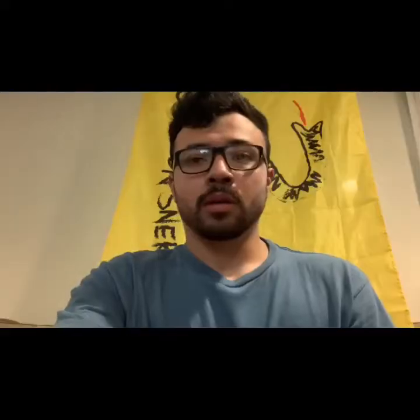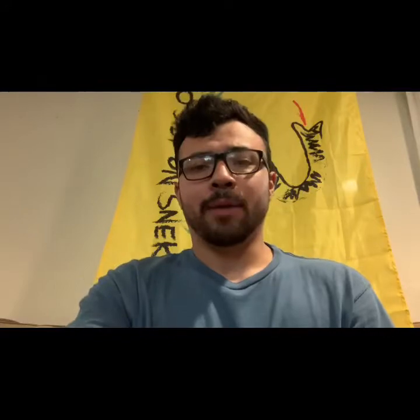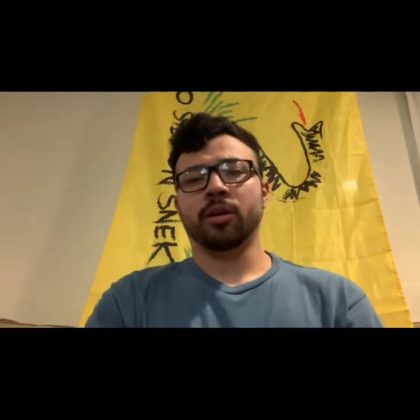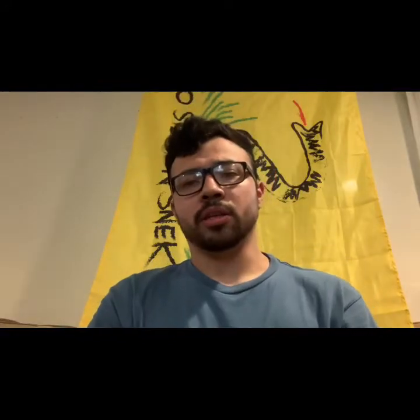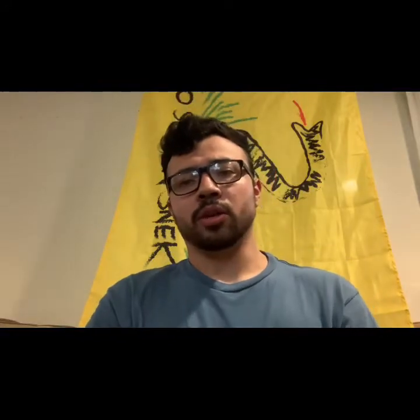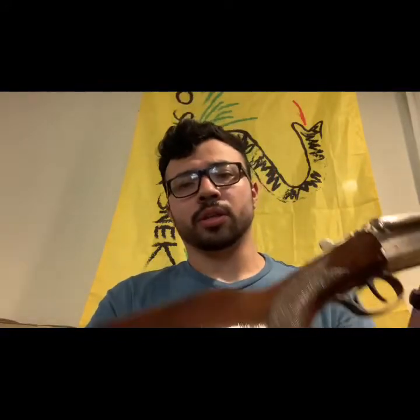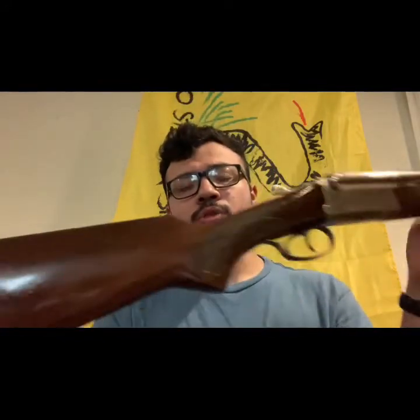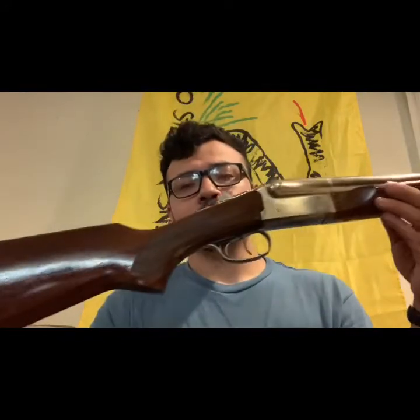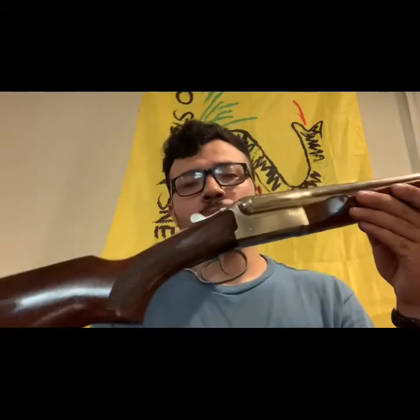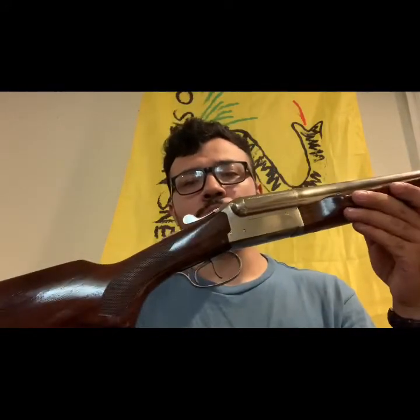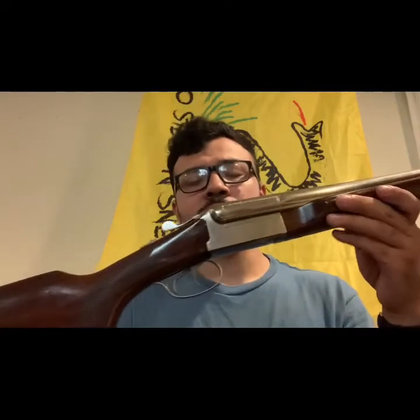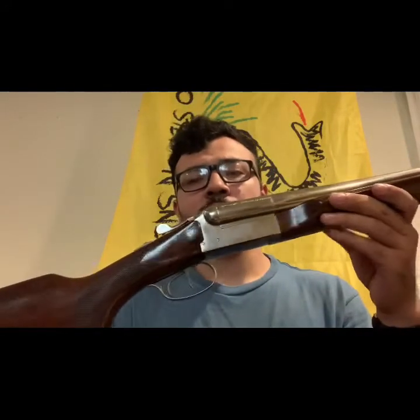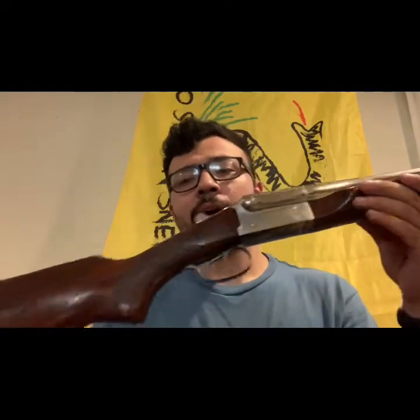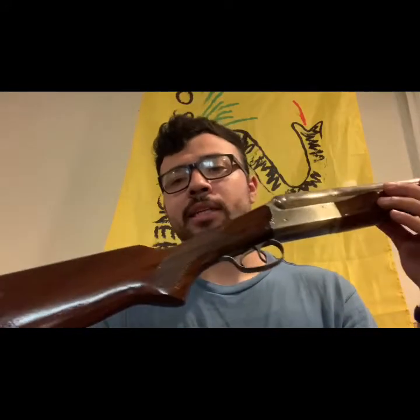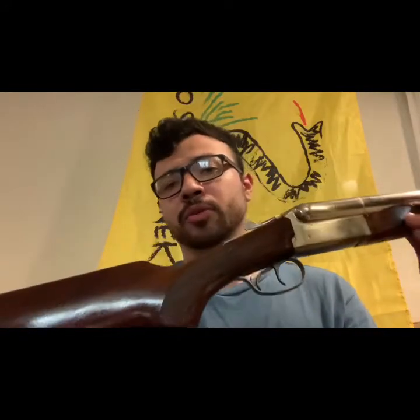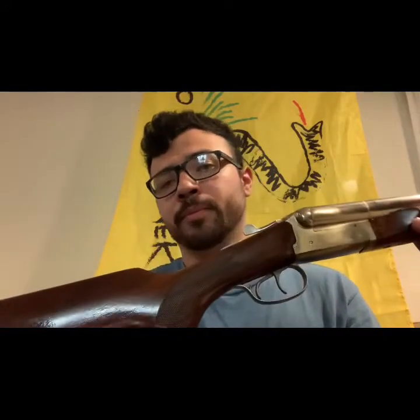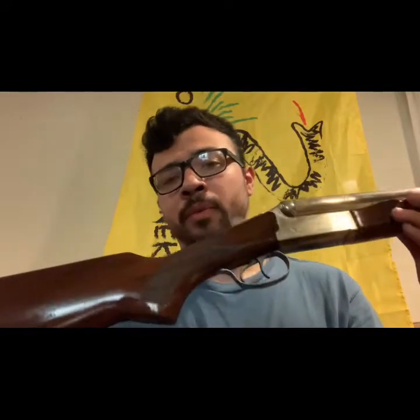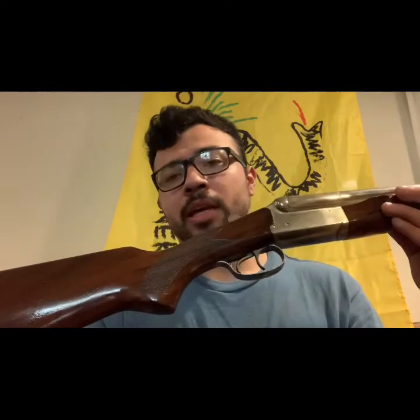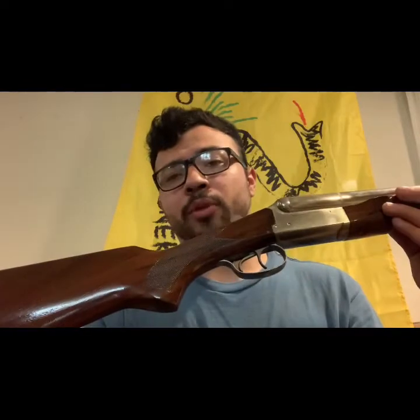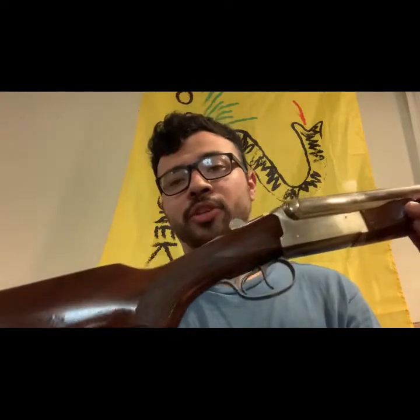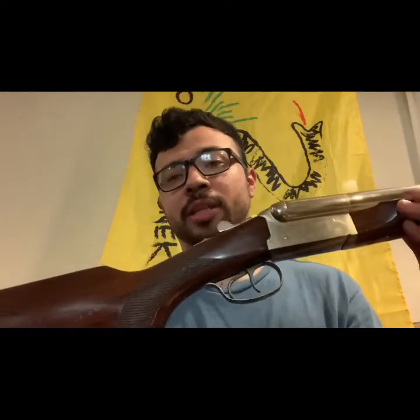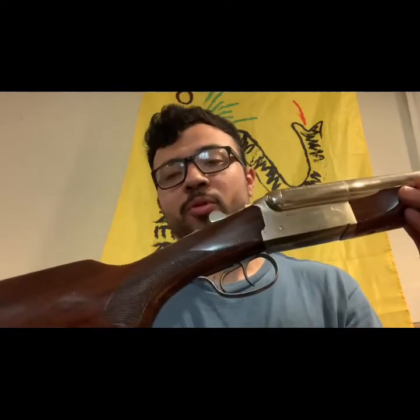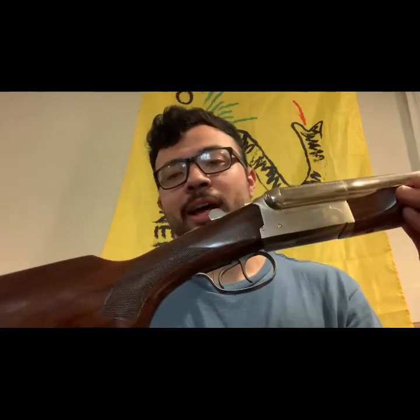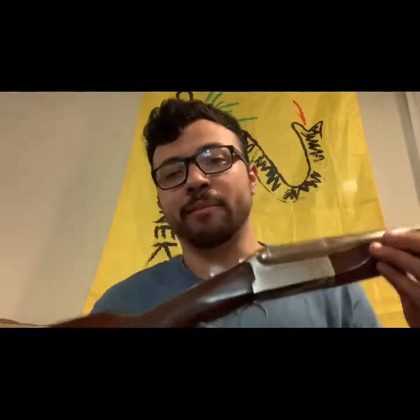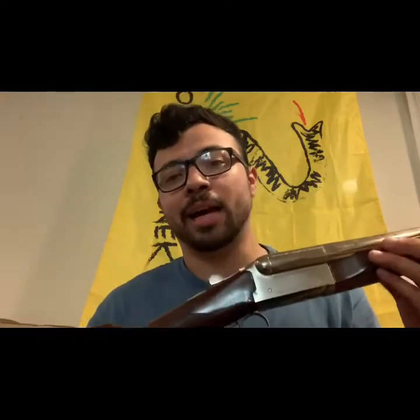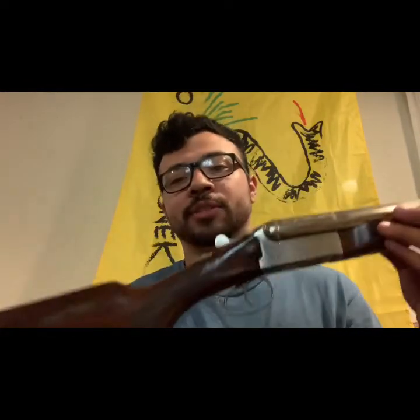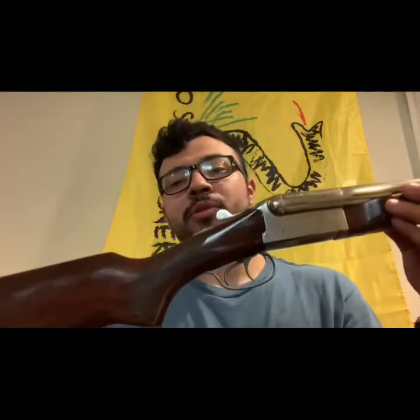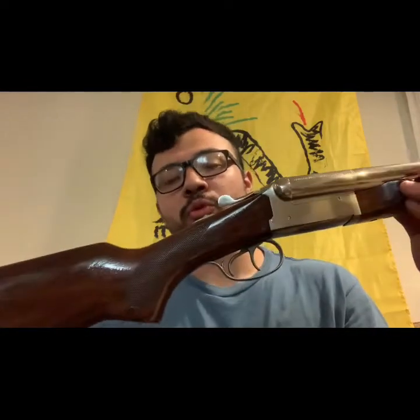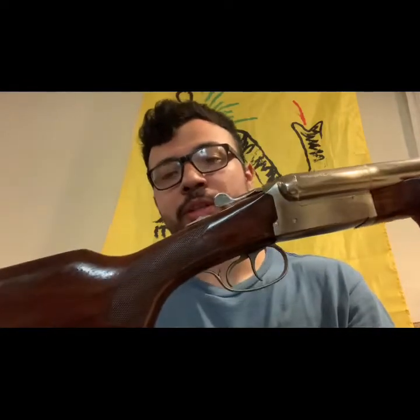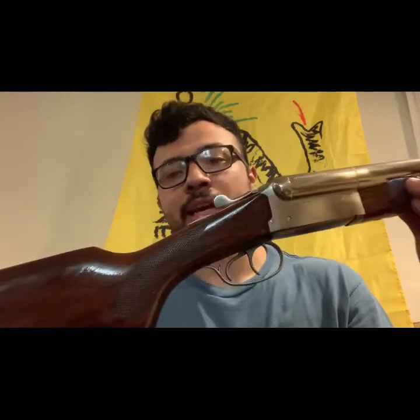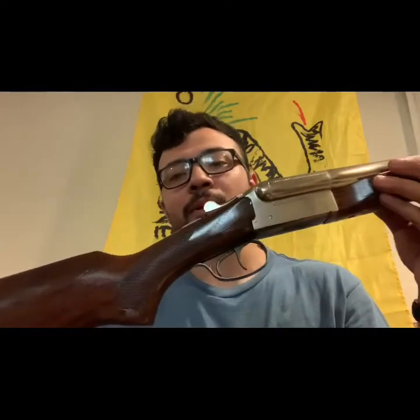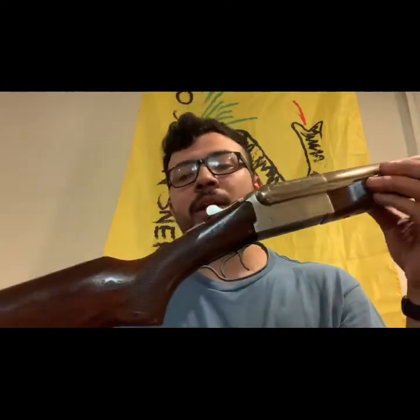I brought out the Stoeger coach gun to shoot clays this morning and I did not do good. That's not really on the shotgun though — that's more on me. I'm just not used to the two triggers; I kept fumbling that up.